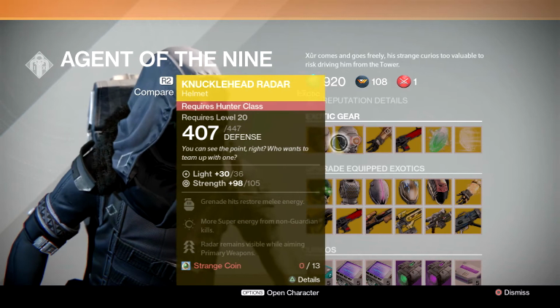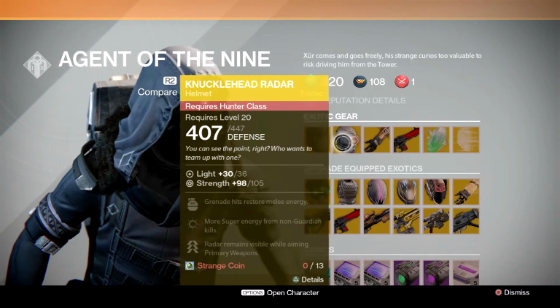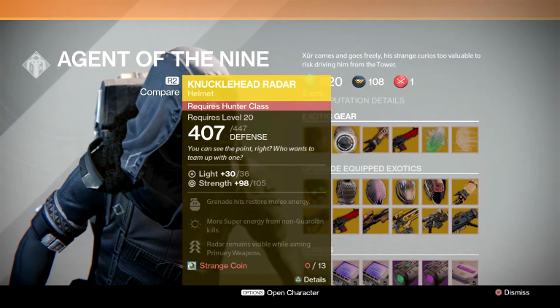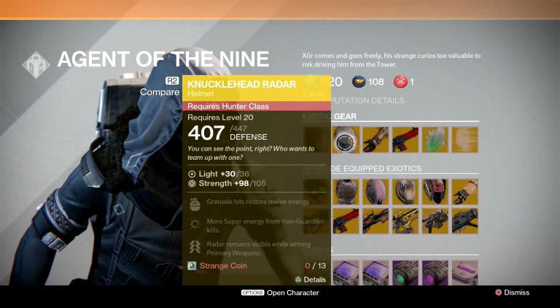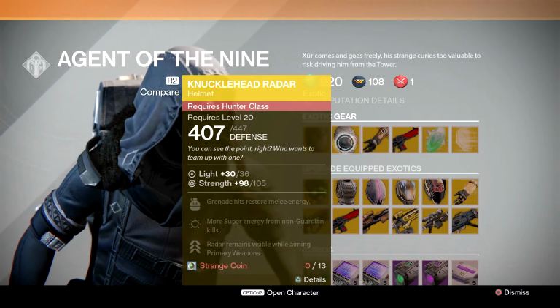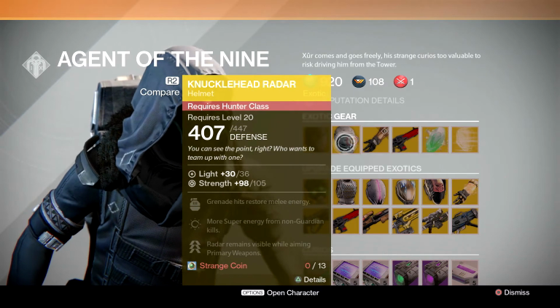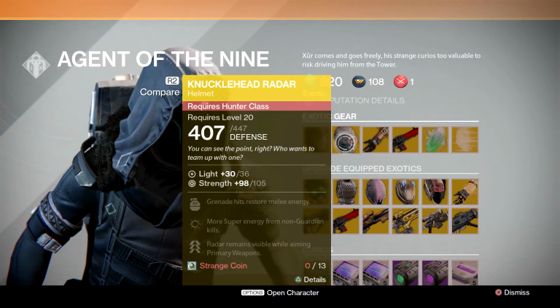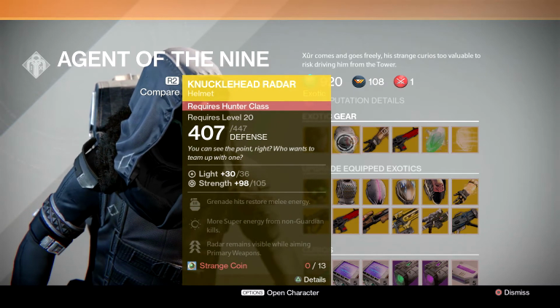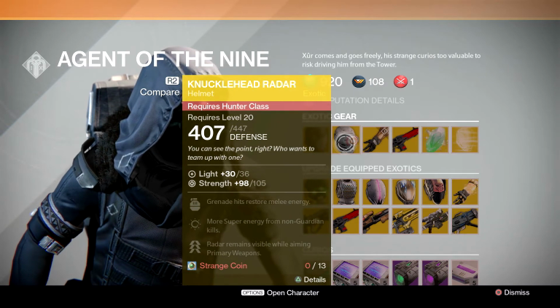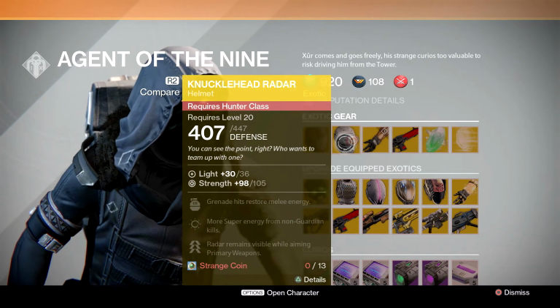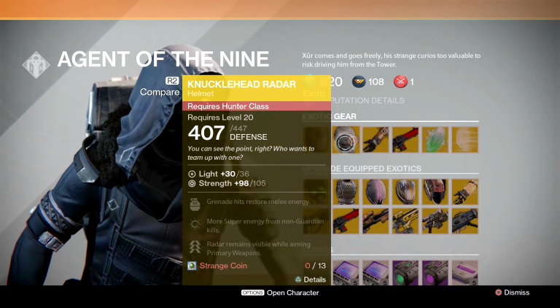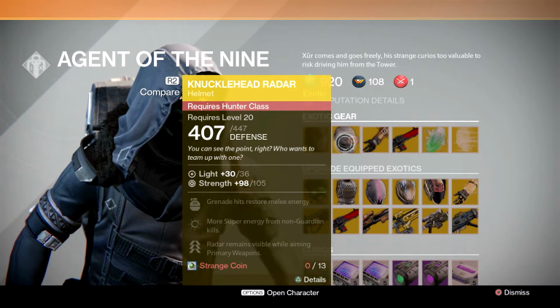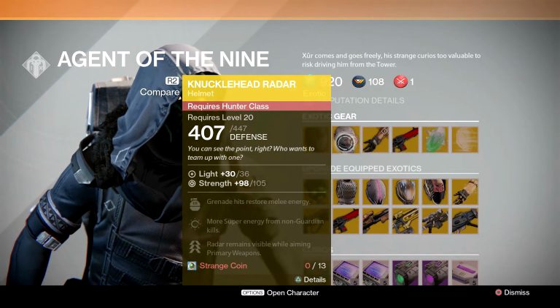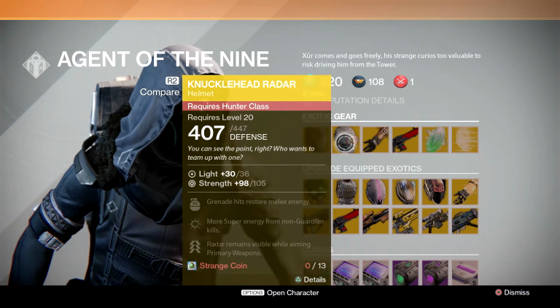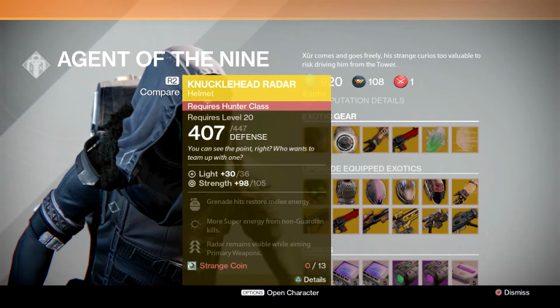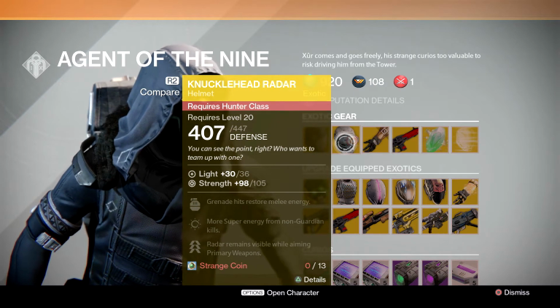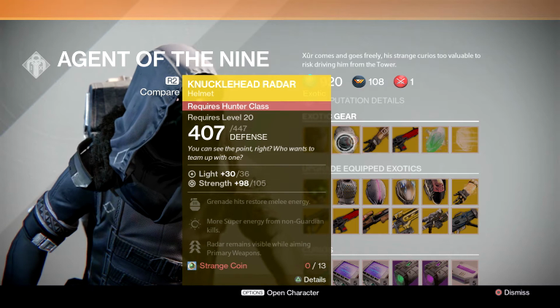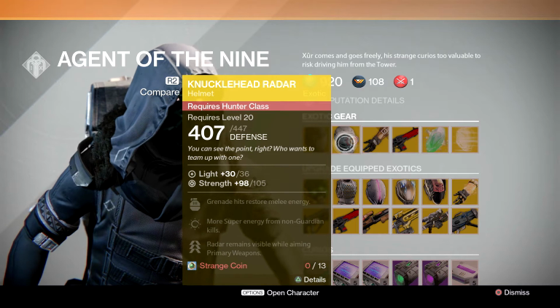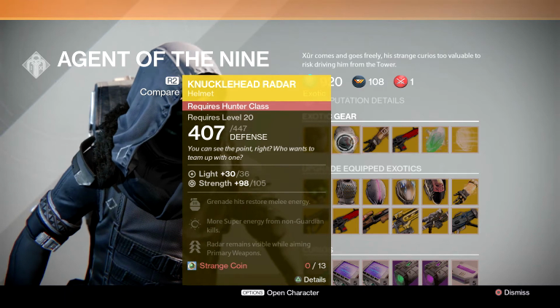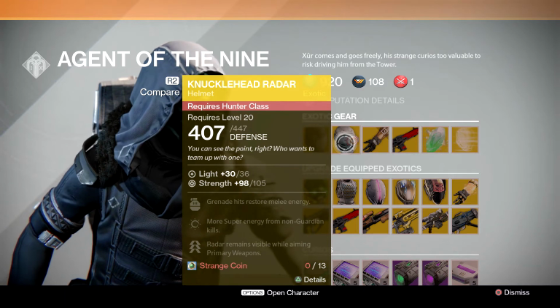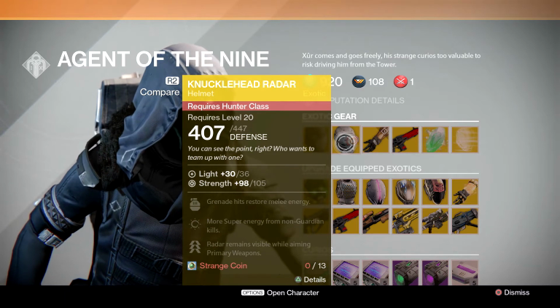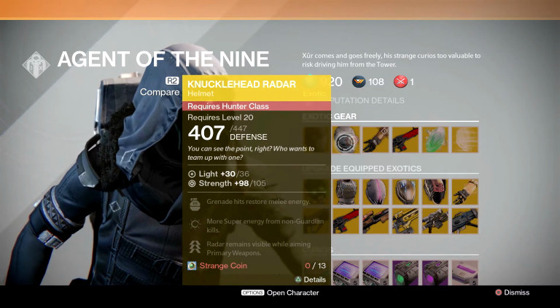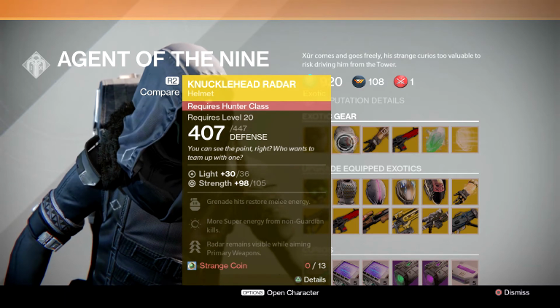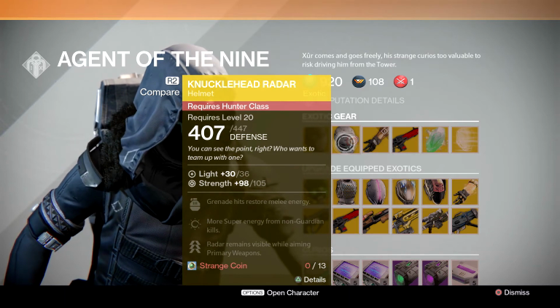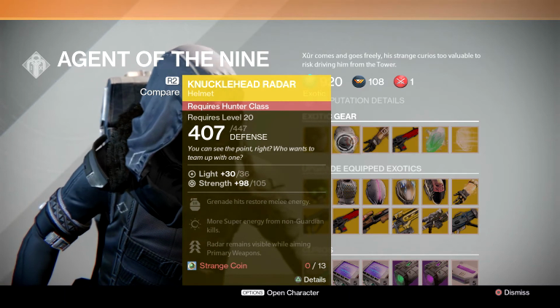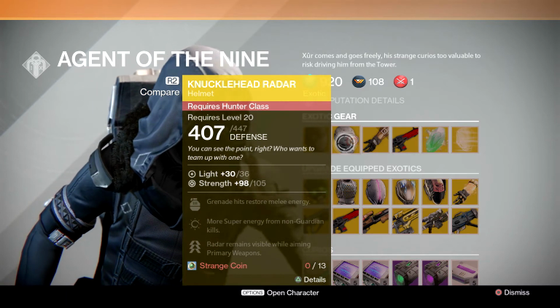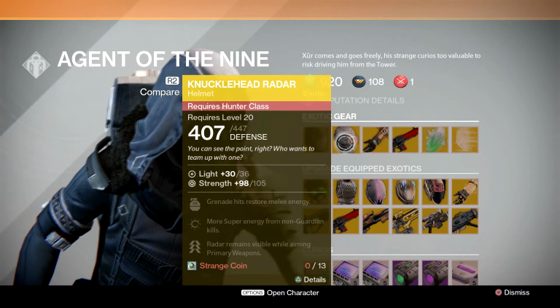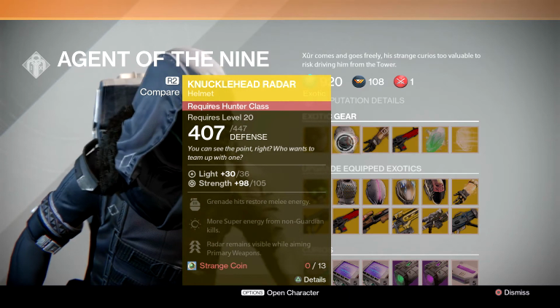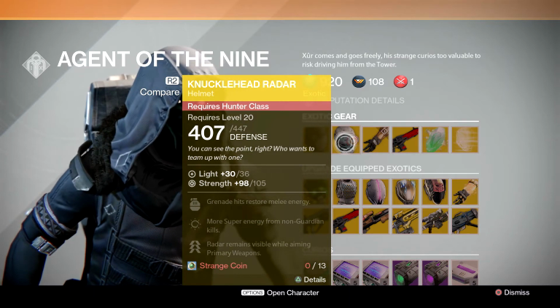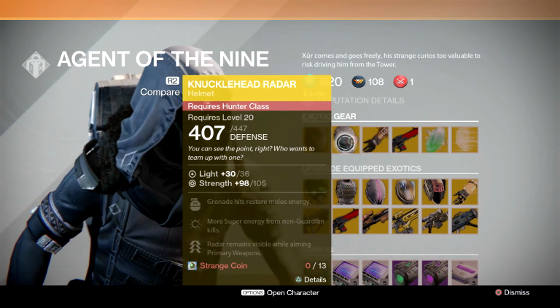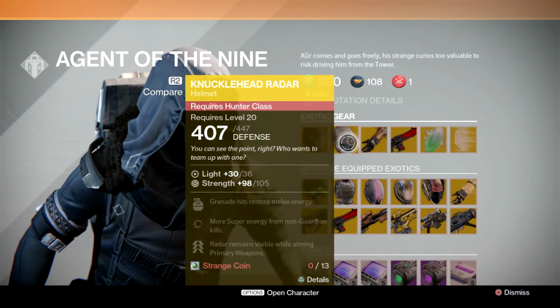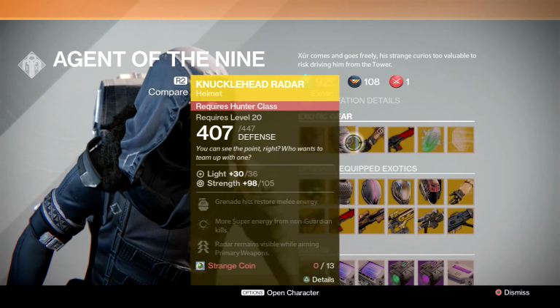For Hunter he's going to have Knucklehead Radar, and the perks for that are going to be: grenade hits restore melee energy, more super energy from non-guardian kills, and radar remains visible while you are using primary weapons.